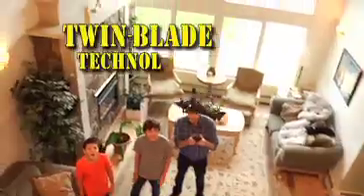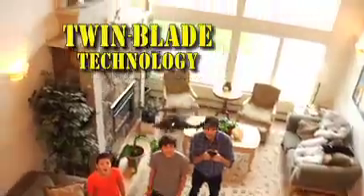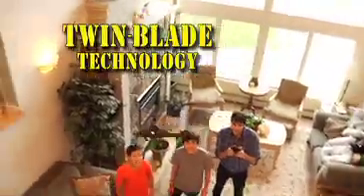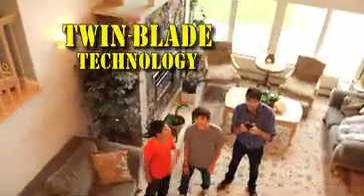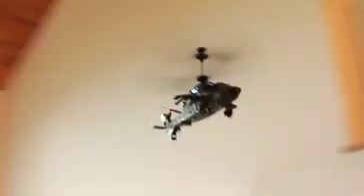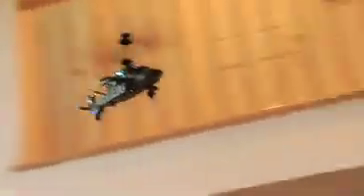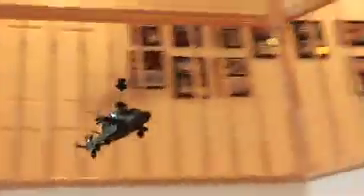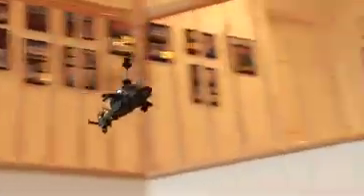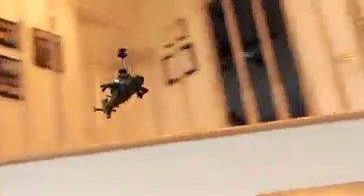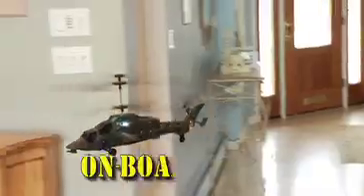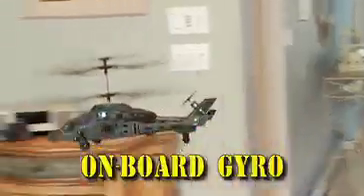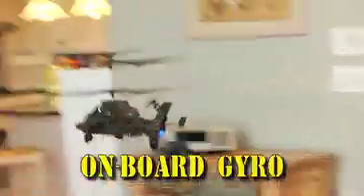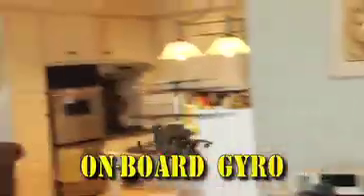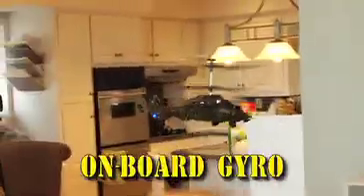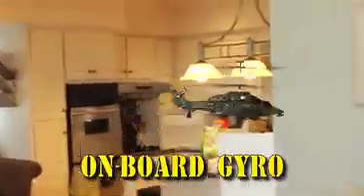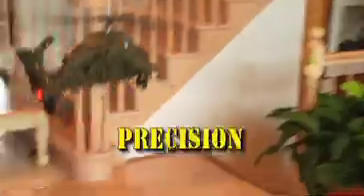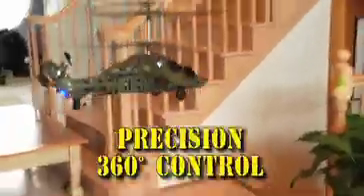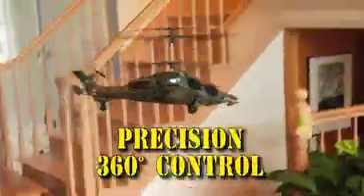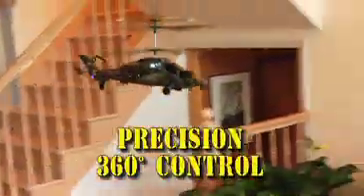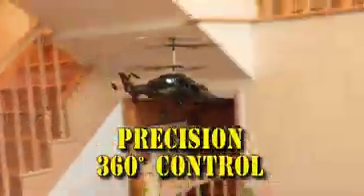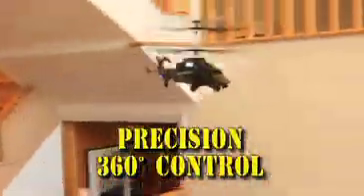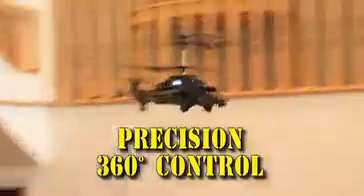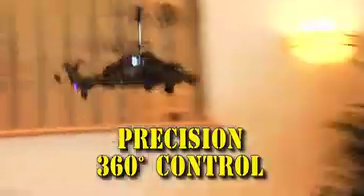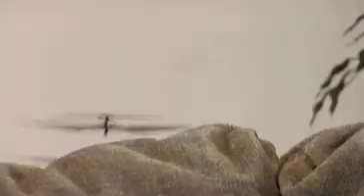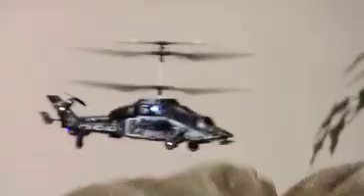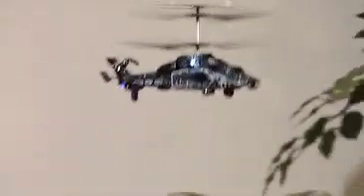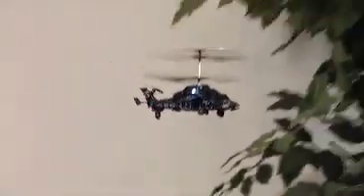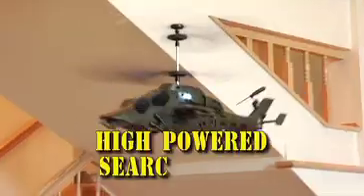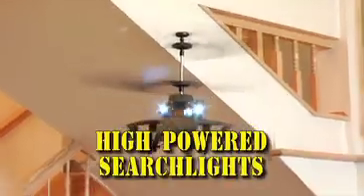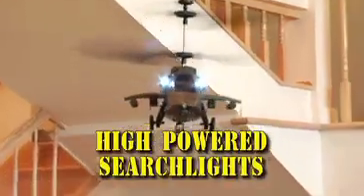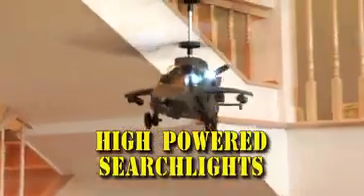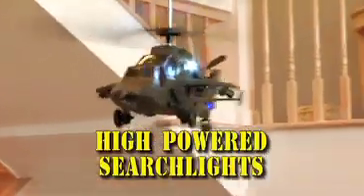Skyrunner has twin blade technology, but more importantly, an onboard gyro for extra stability and precision. 360 degree control. And it's got high-powered searchlights for night missions.